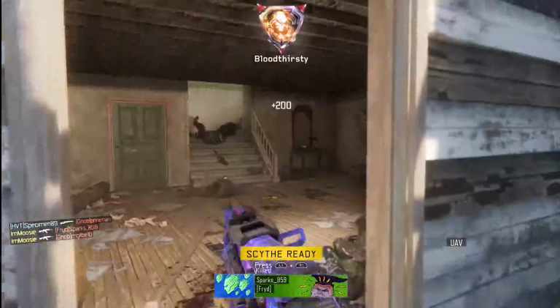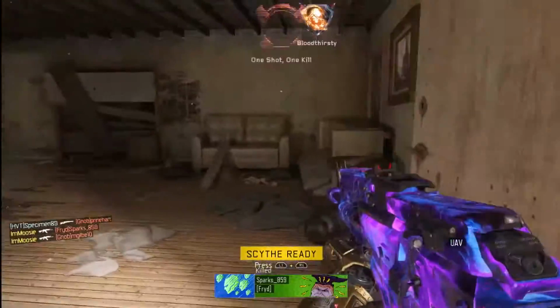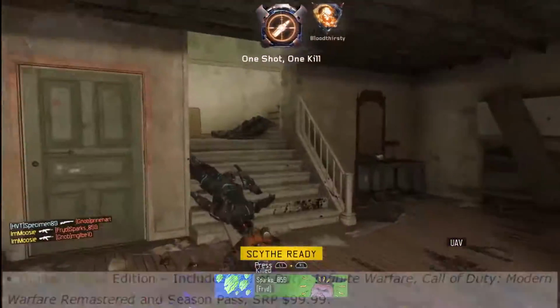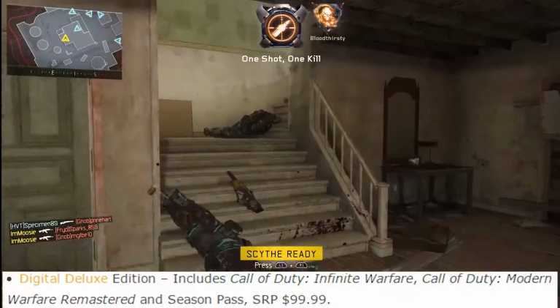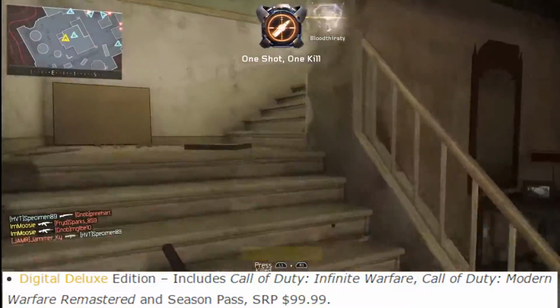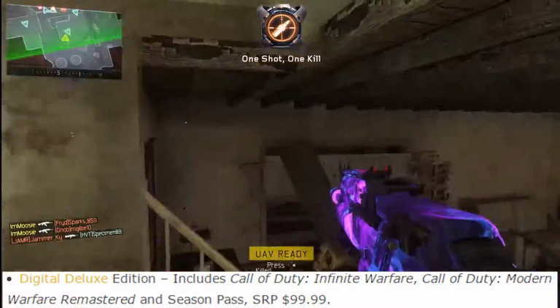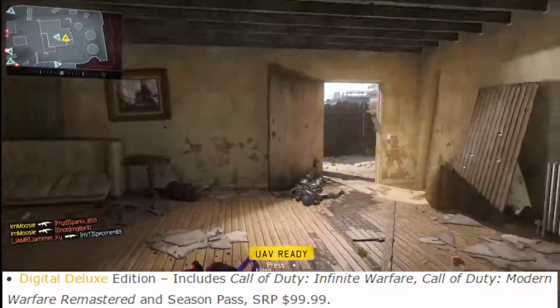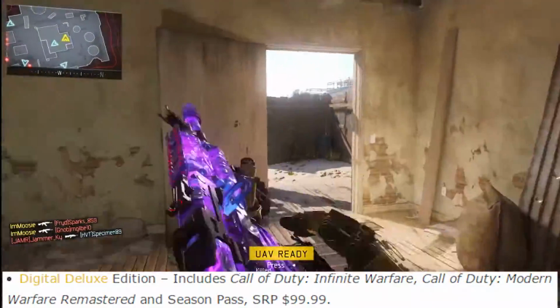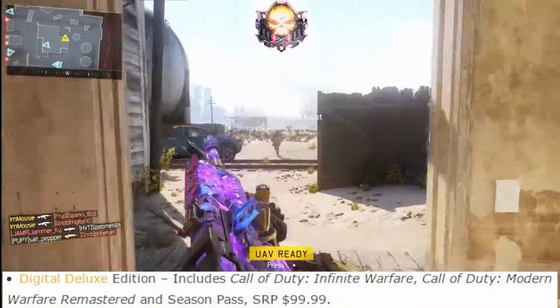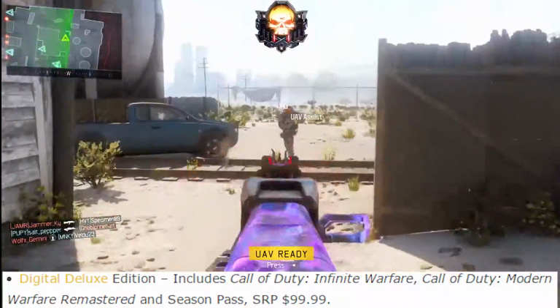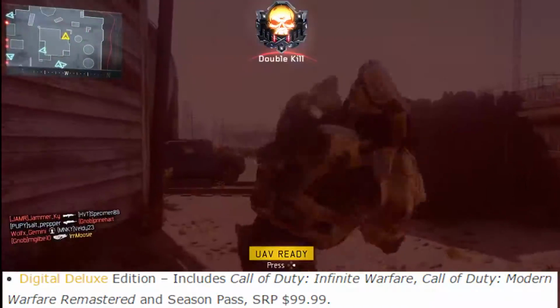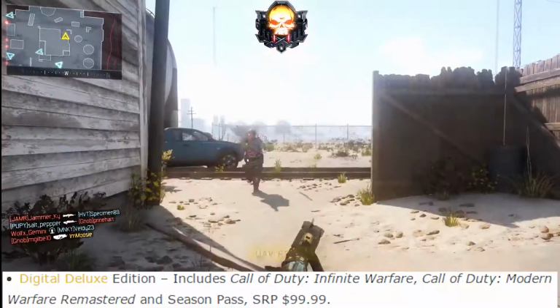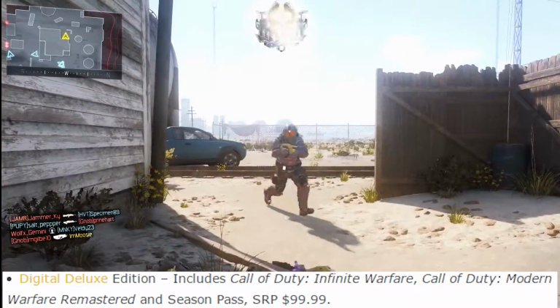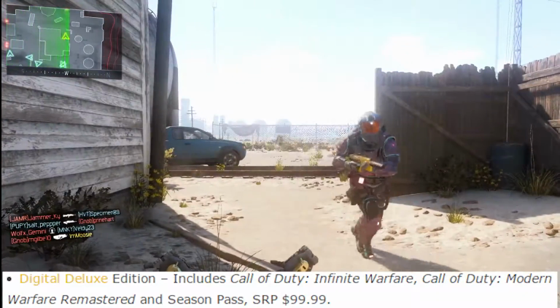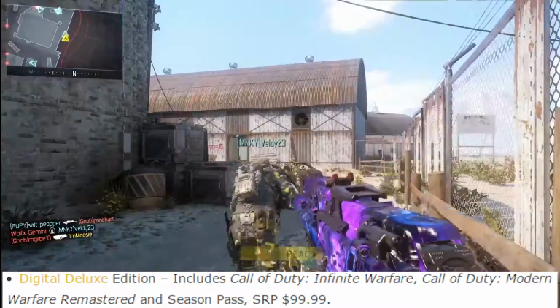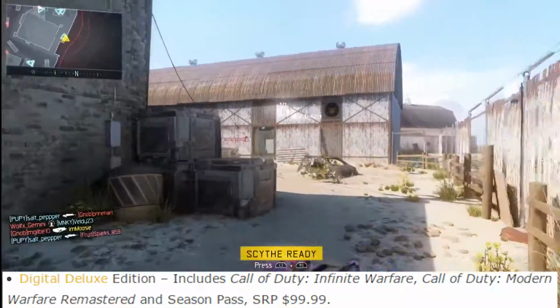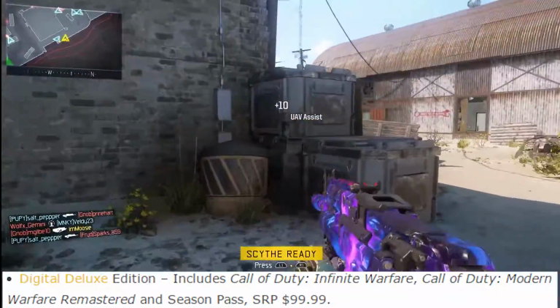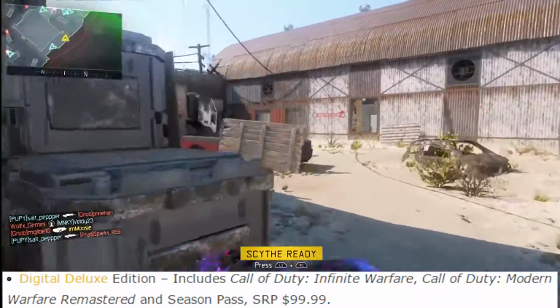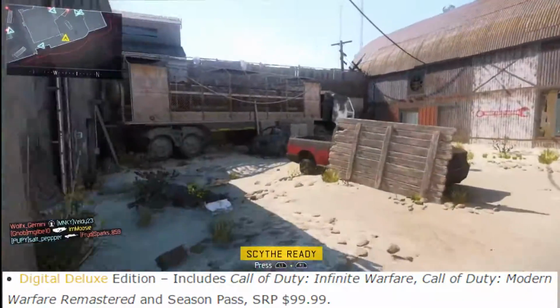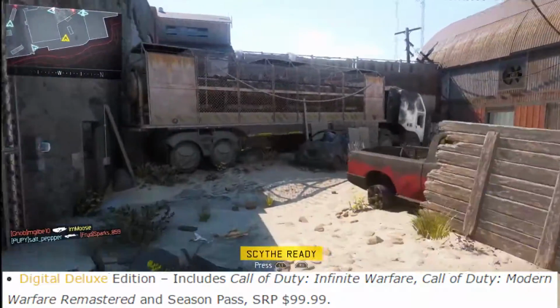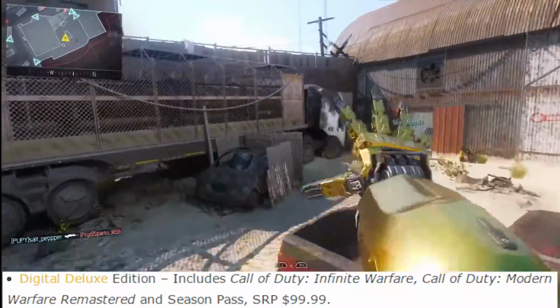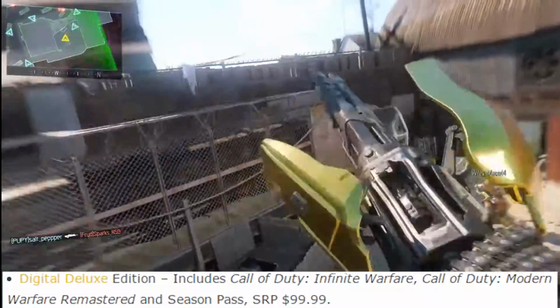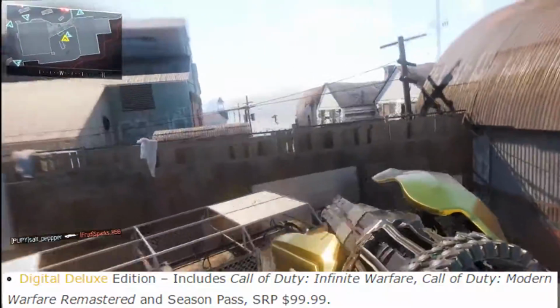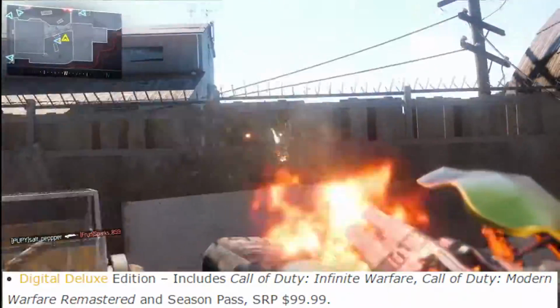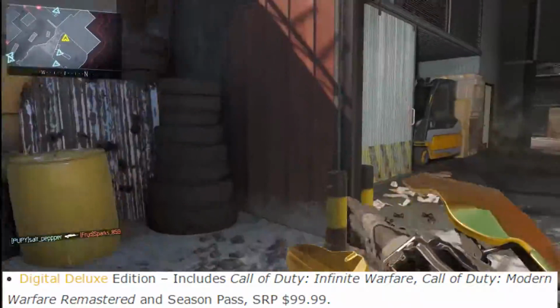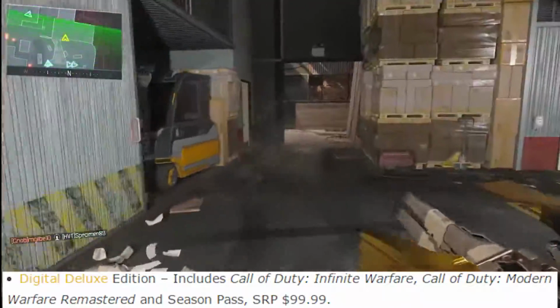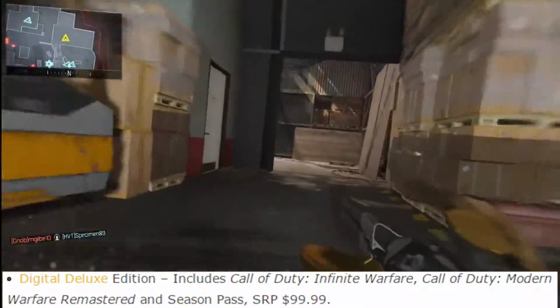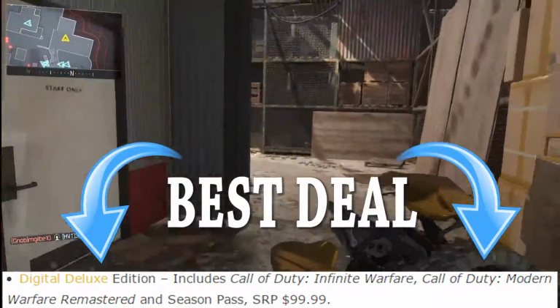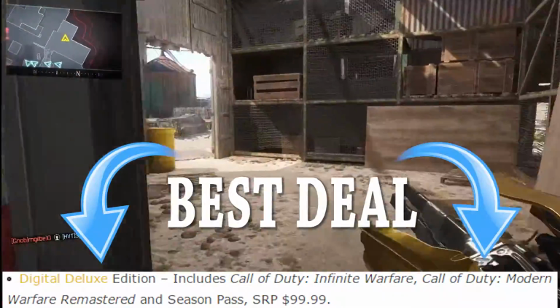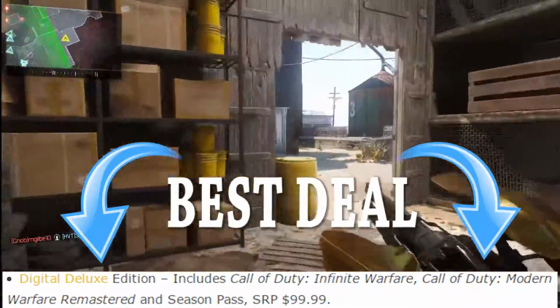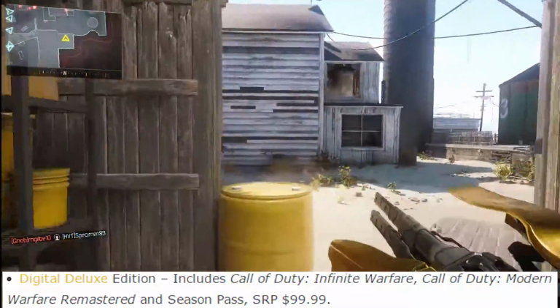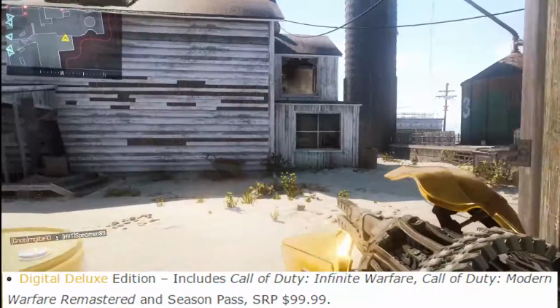The next step up is only available digitally — there is no hard copy. It's the Digital Deluxe Edition and this includes Call of Duty Infinite Warfare, Modern Warfare Remastered, and the Season Pass. This comes out to a hundred dollars, but you're saving a ton of money, and I think this is the best deal.